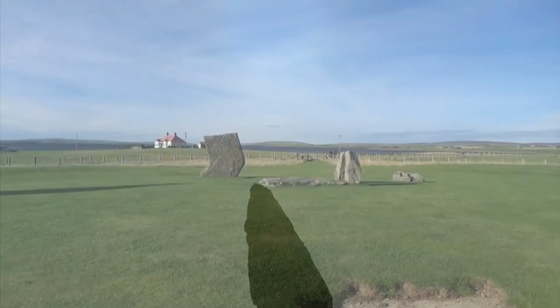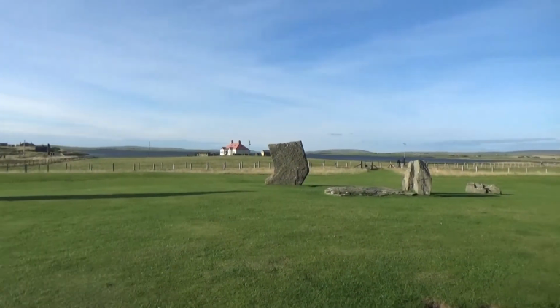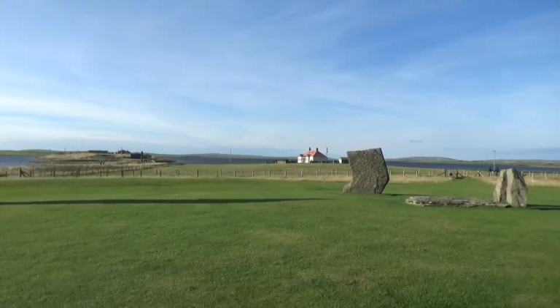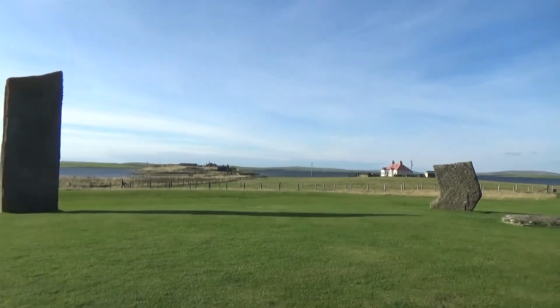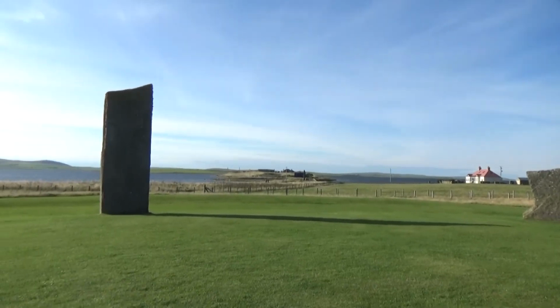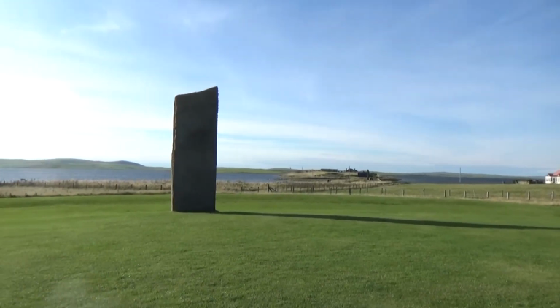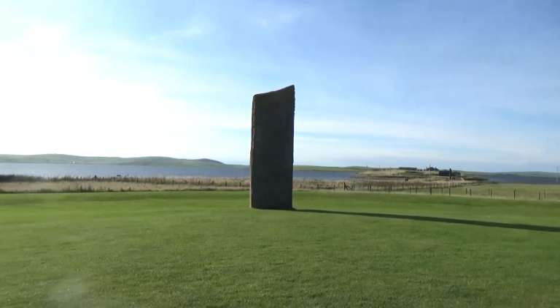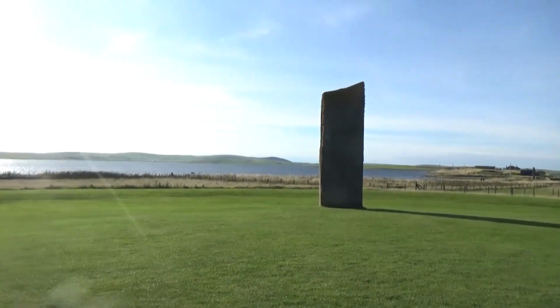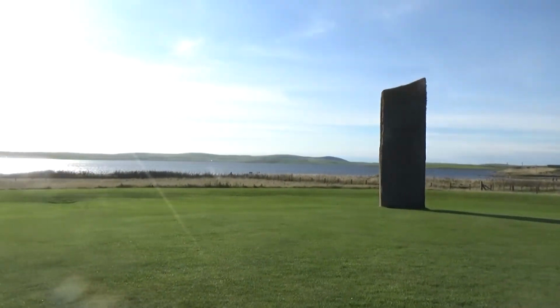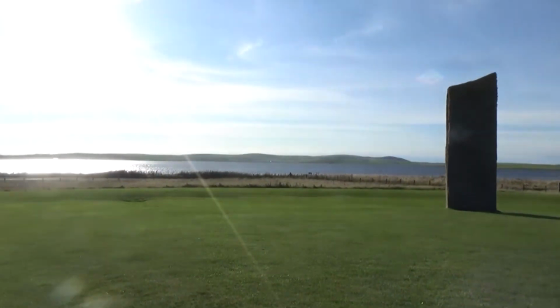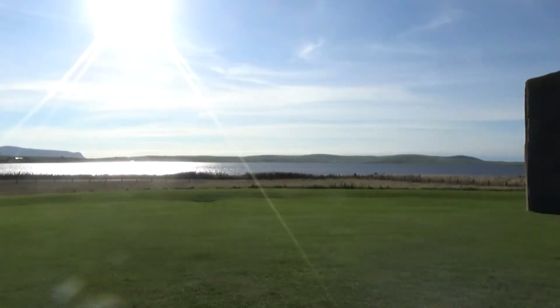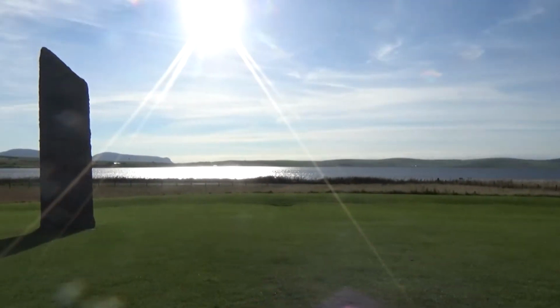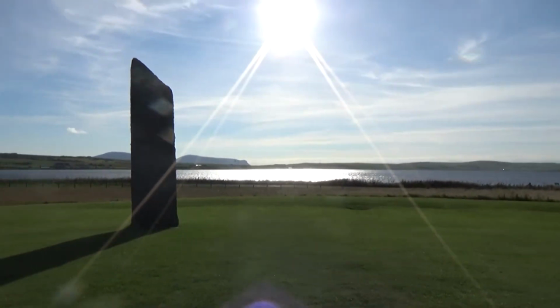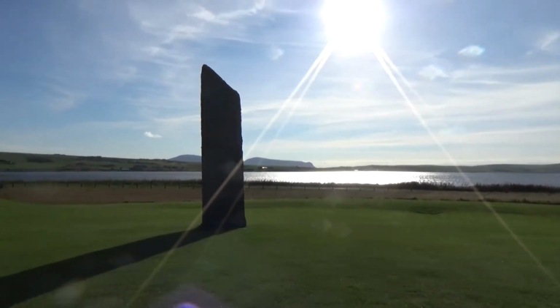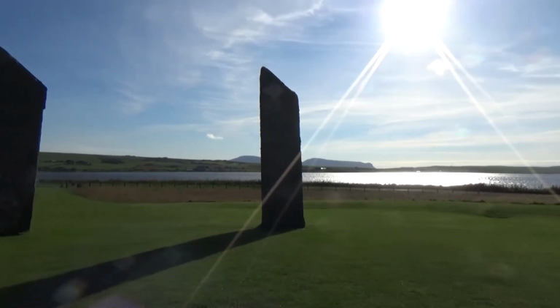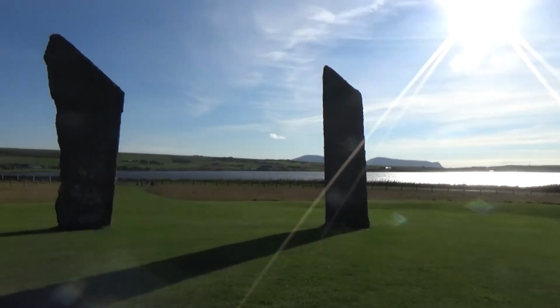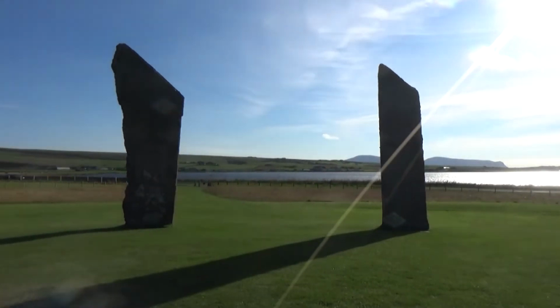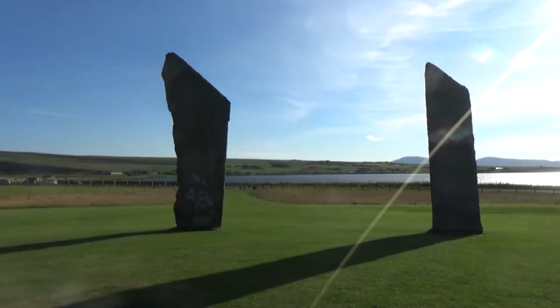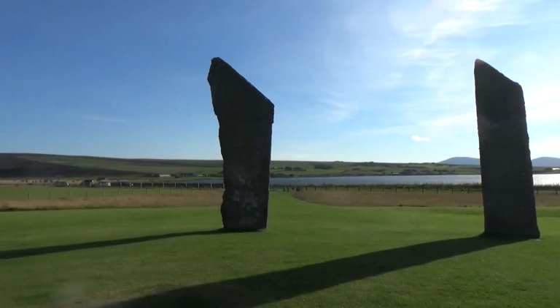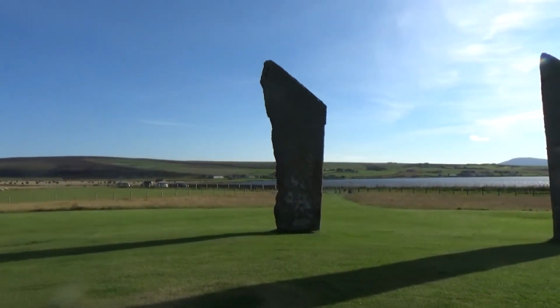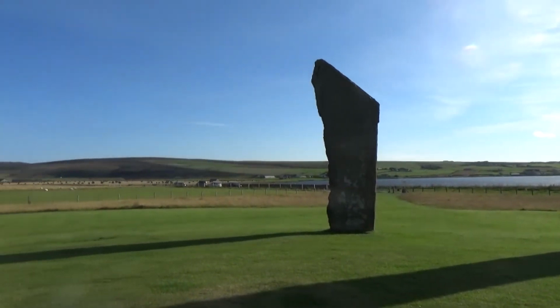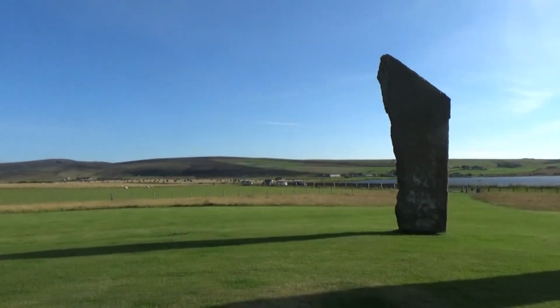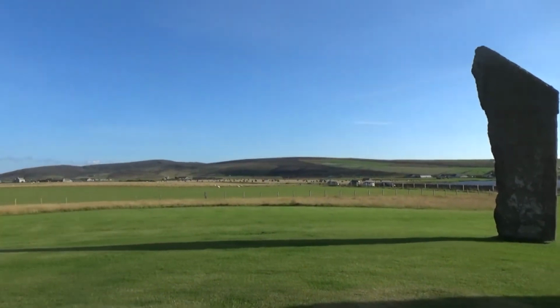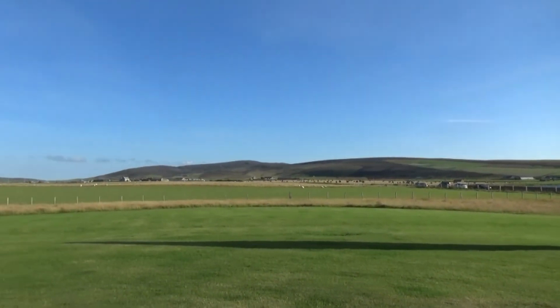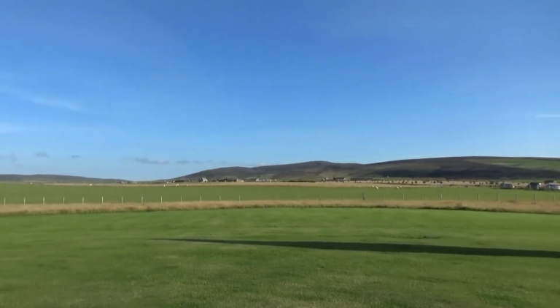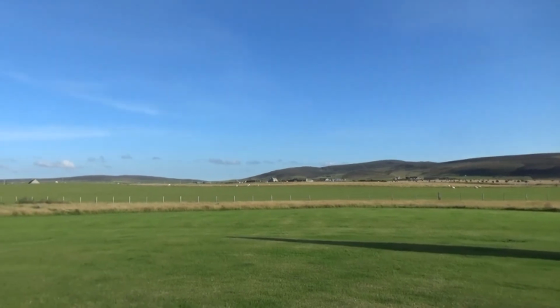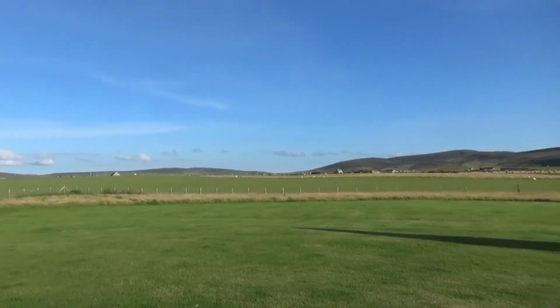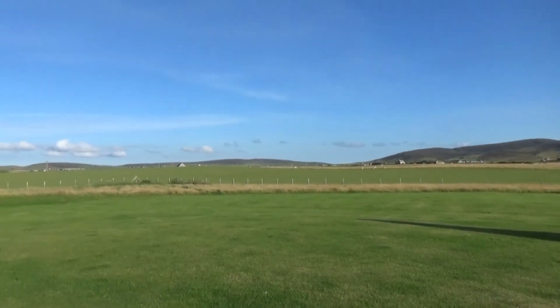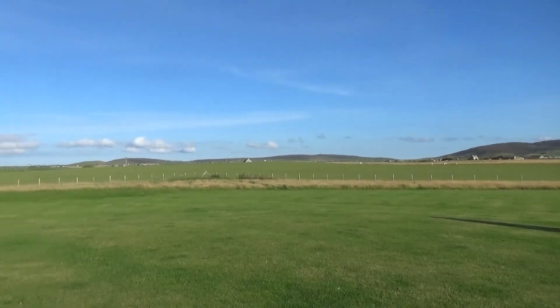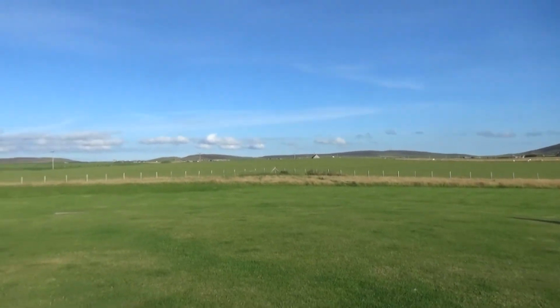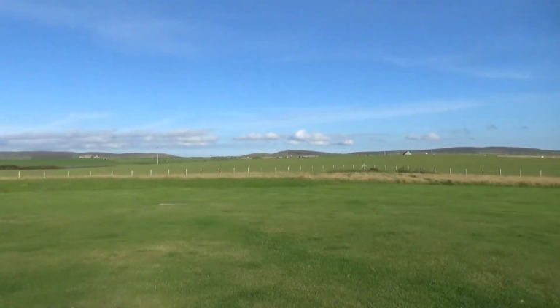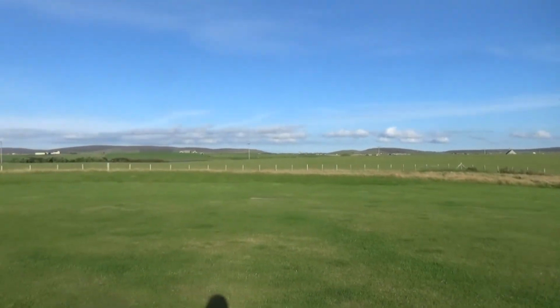The stone circle originally would have been around 30 metres in diameter, with an associated henge around the outside. From the north end of the henge there was a causeway that would have crossed it to allow access to the interior of the circle.